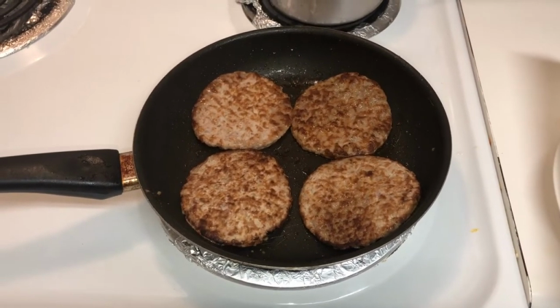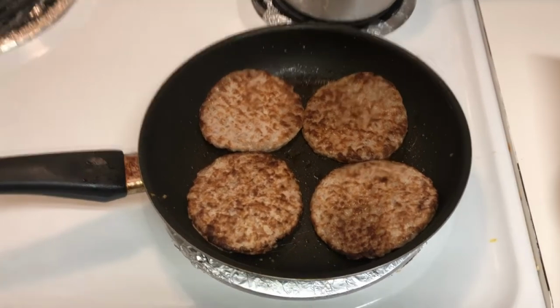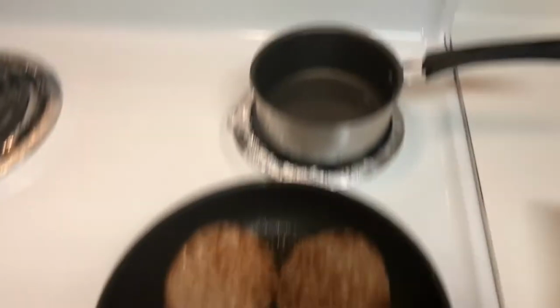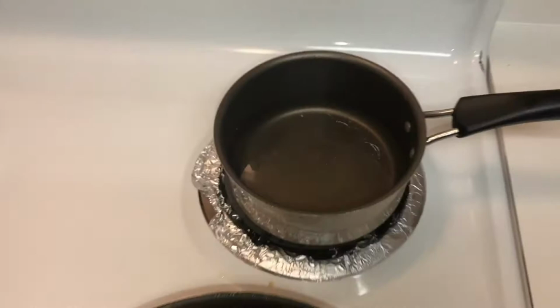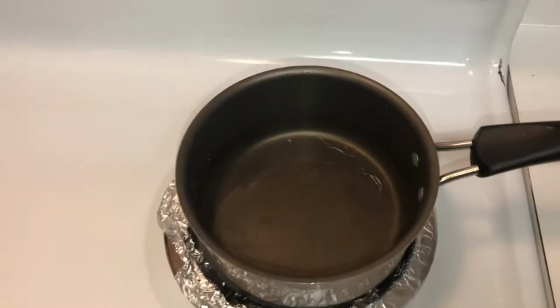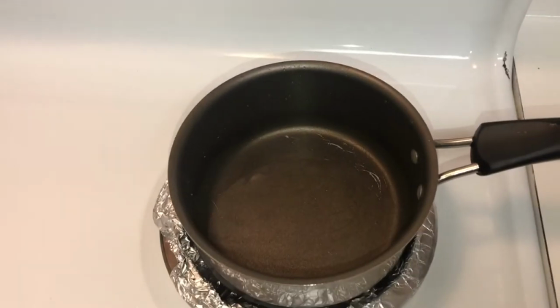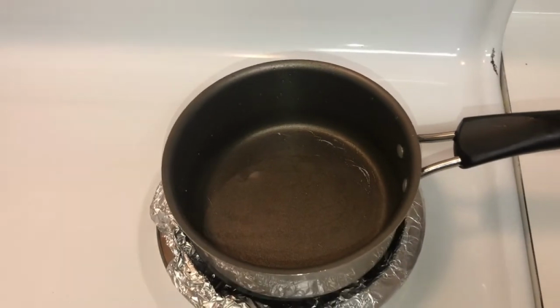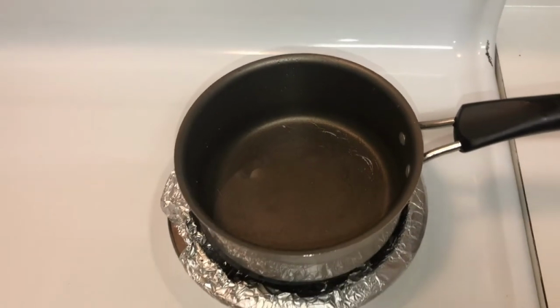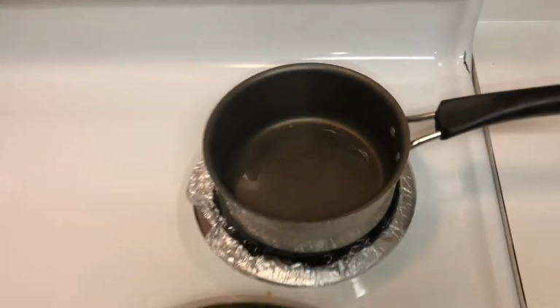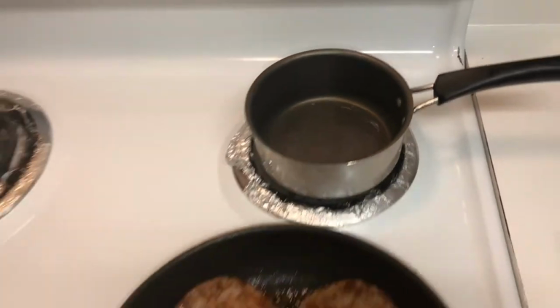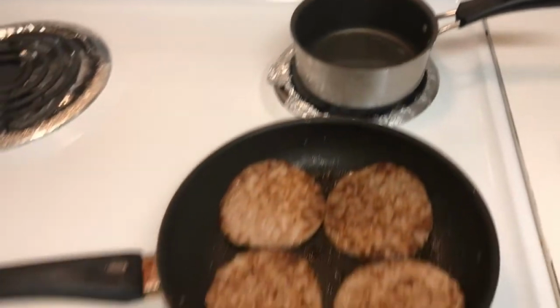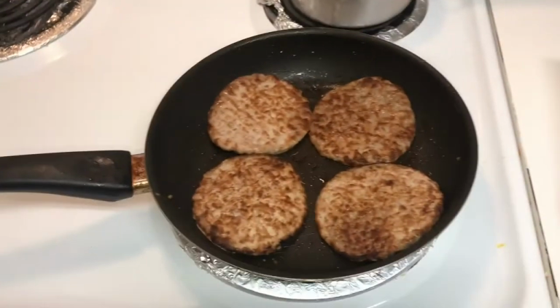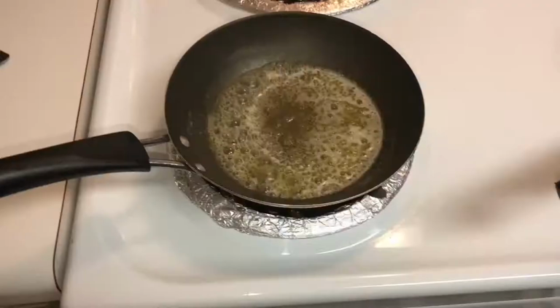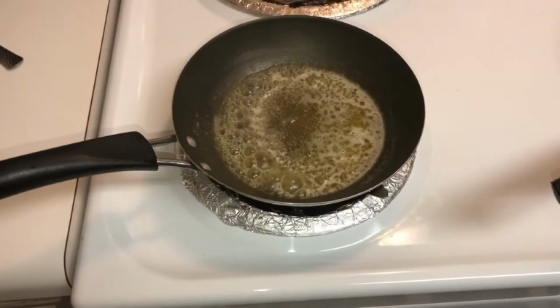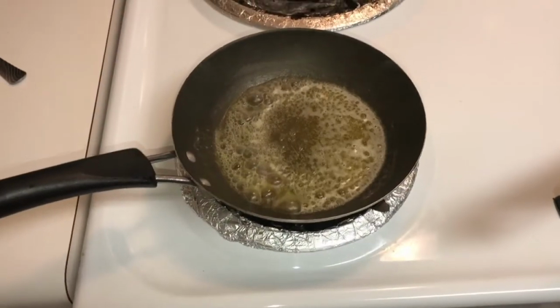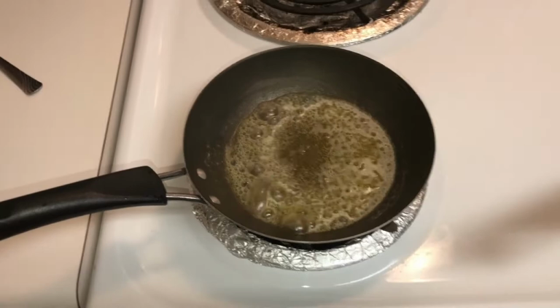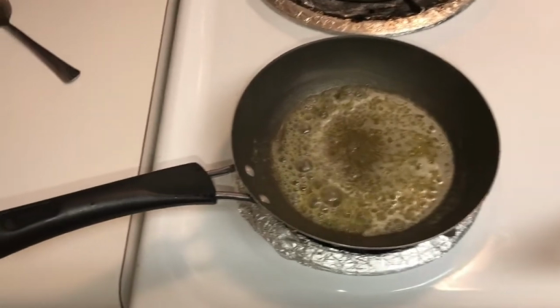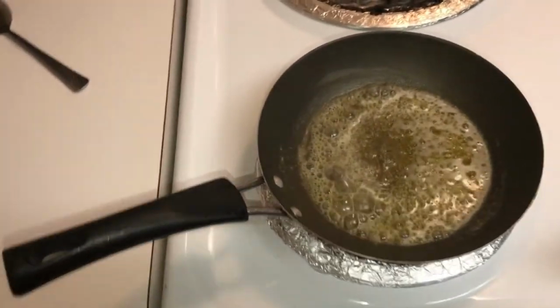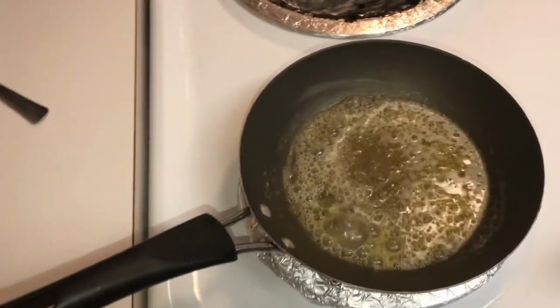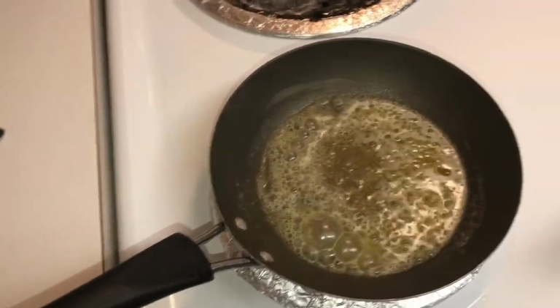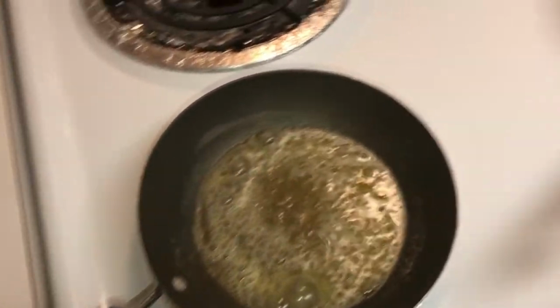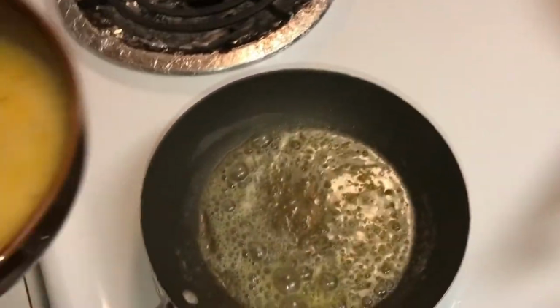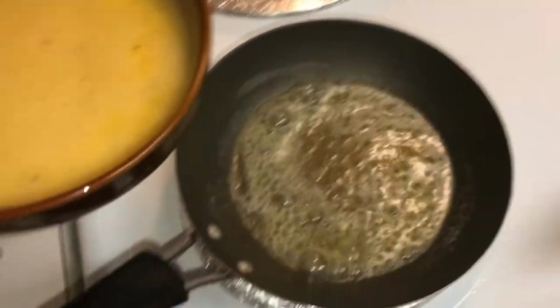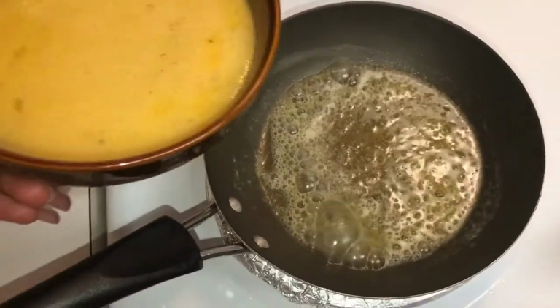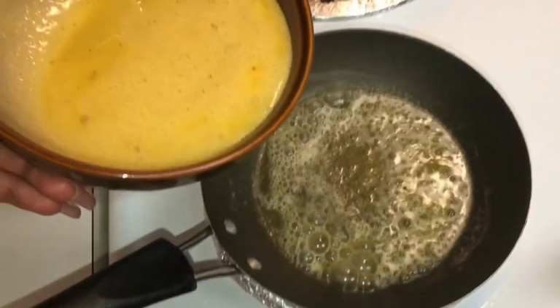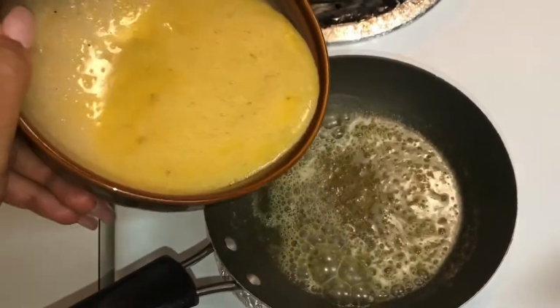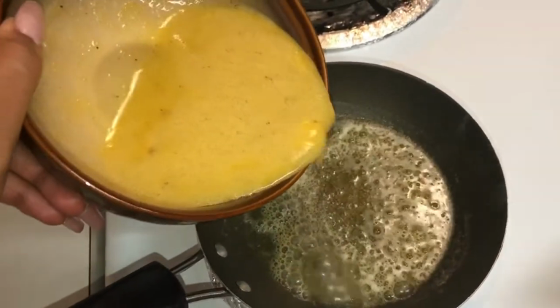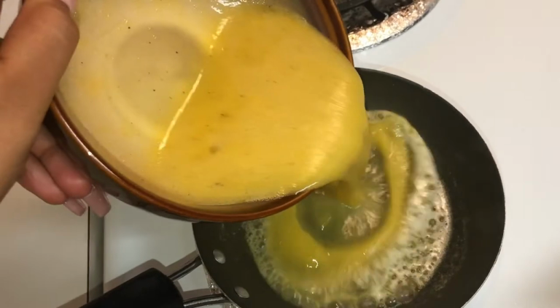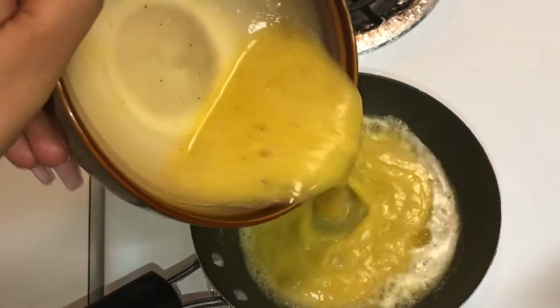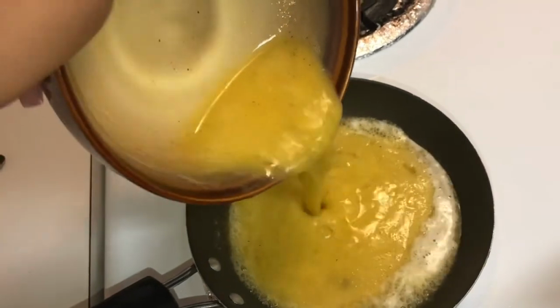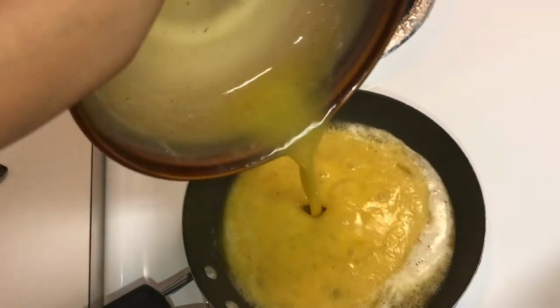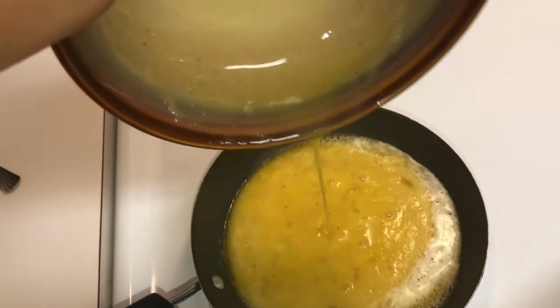And while that's going on, I got a cup of water coming to a boil for my grits. I have two tablespoons of butter coming to a sauté, and I'm going to add my eggs.